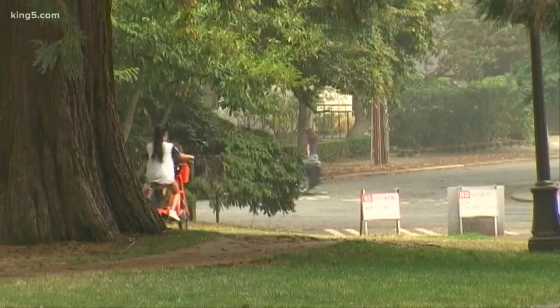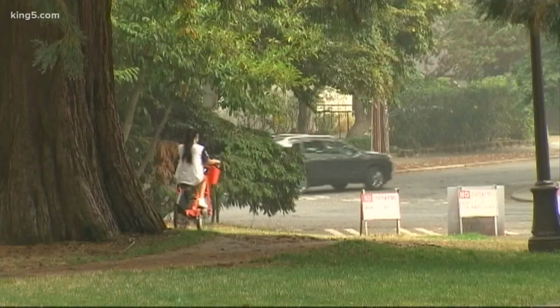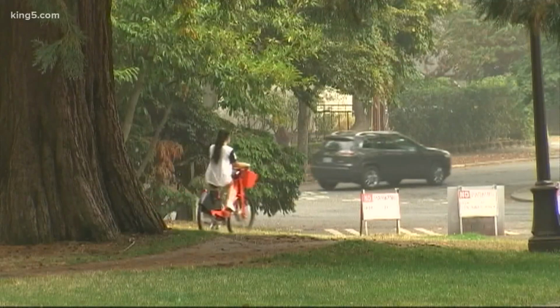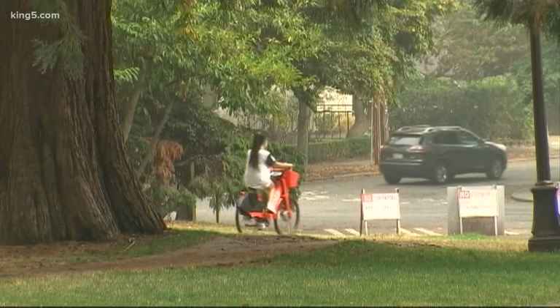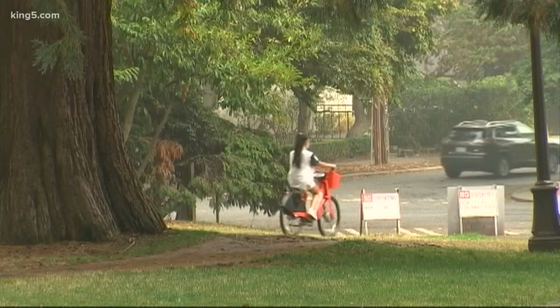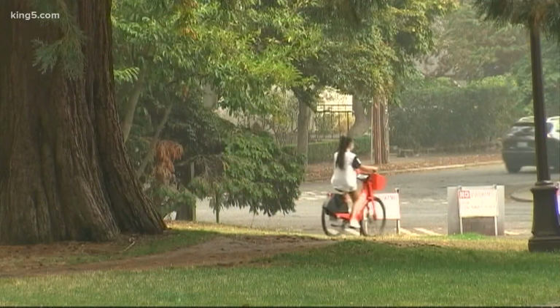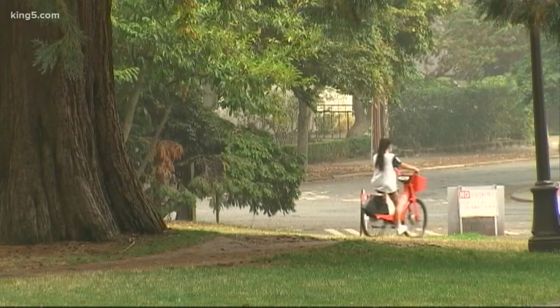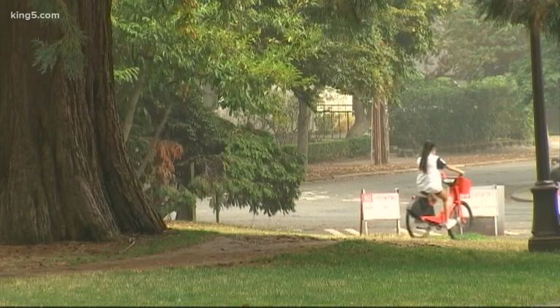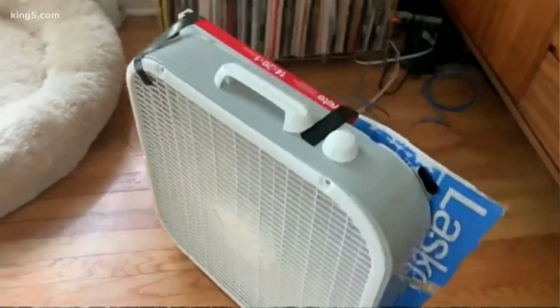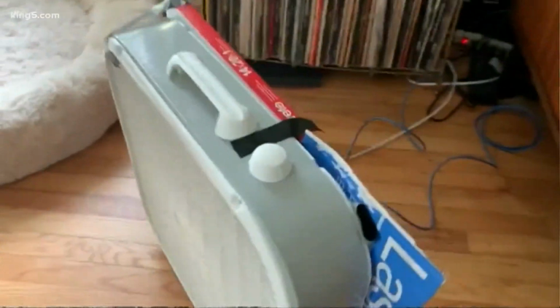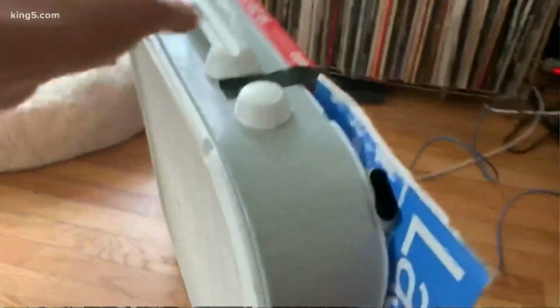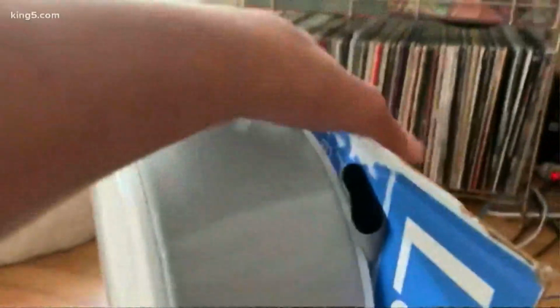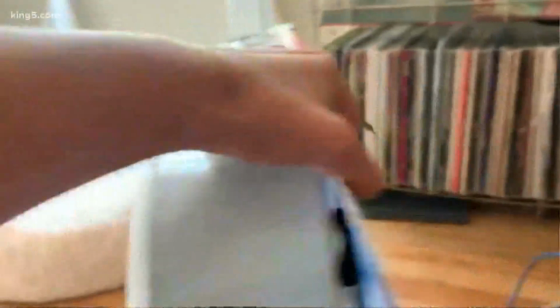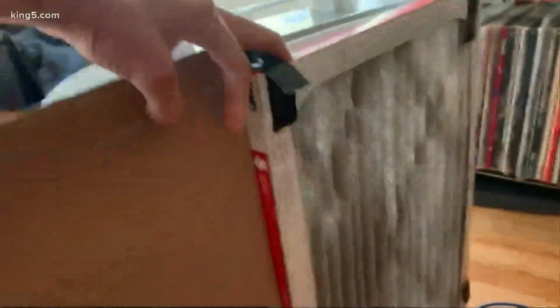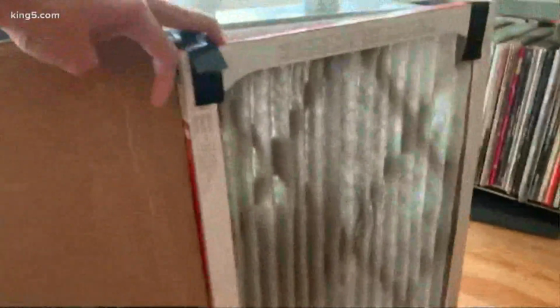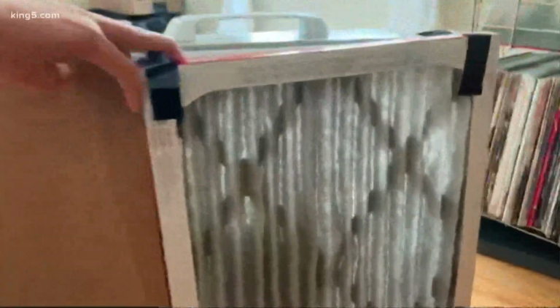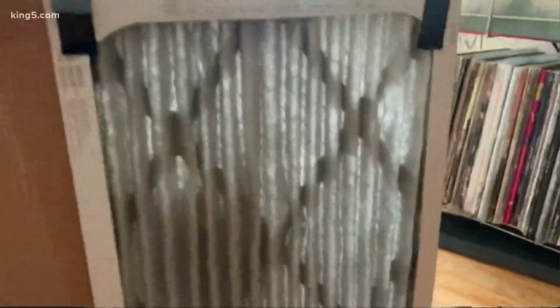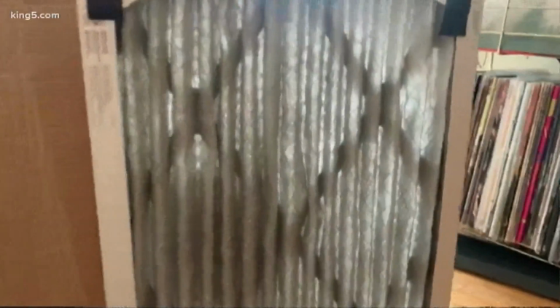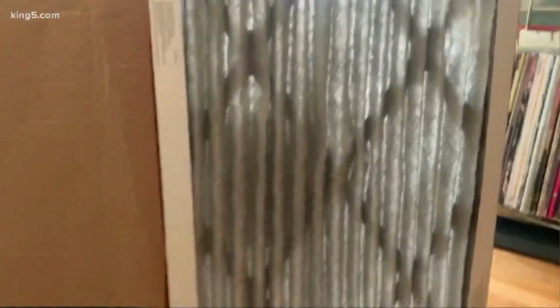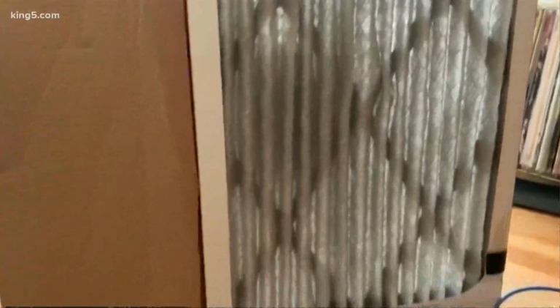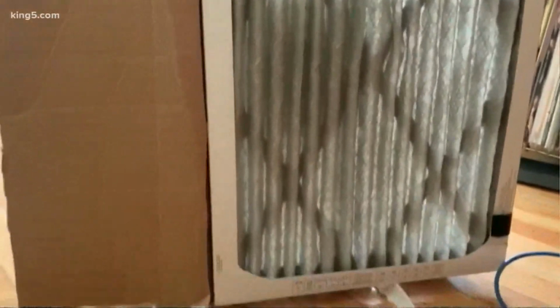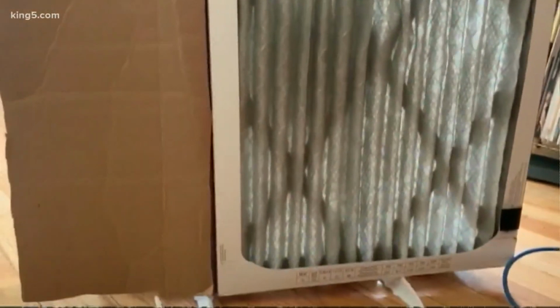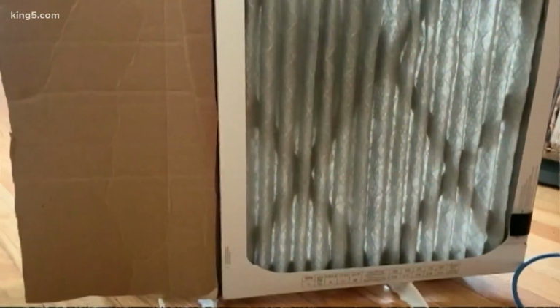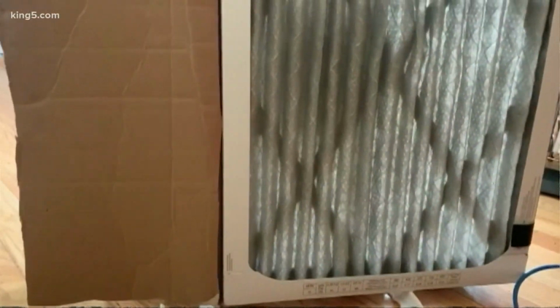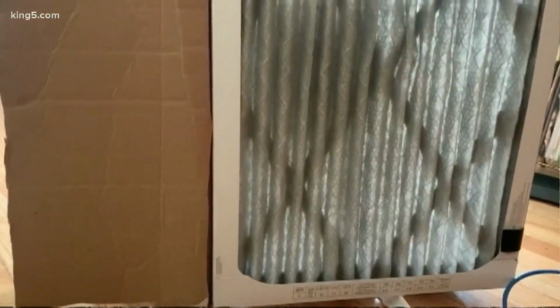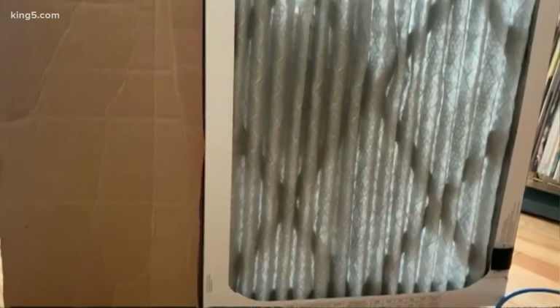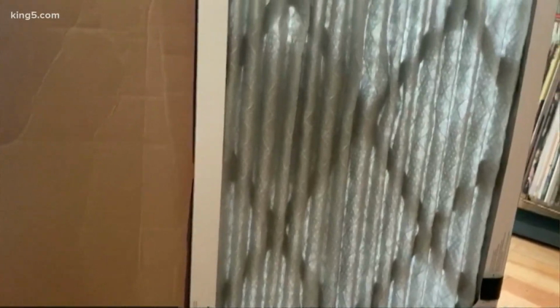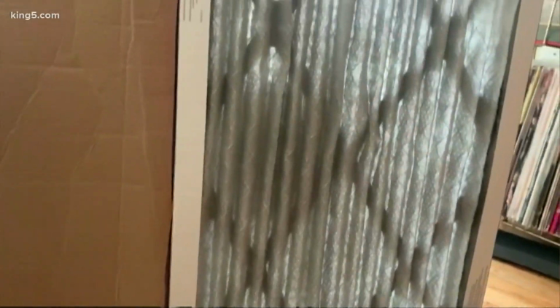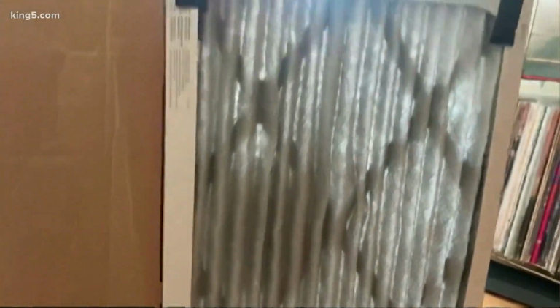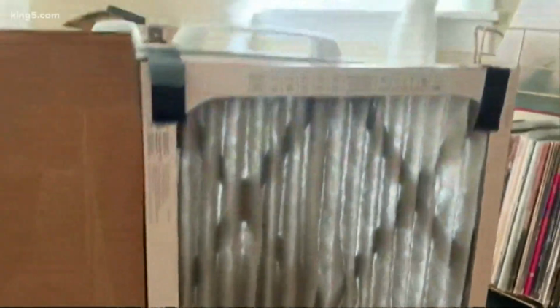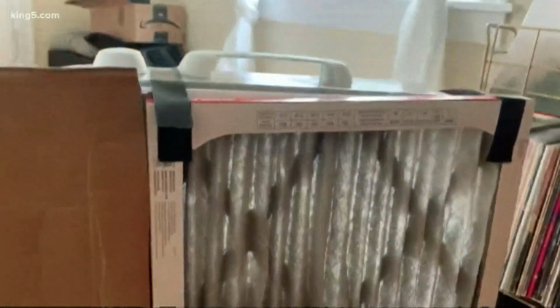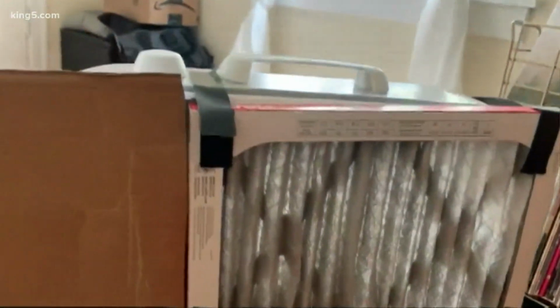It's said that necessity is the mother of invention. Case in point: a filter duct taped to a box fan. And as a scientist, I'm trying to collect data right now to better understand how well this system works.